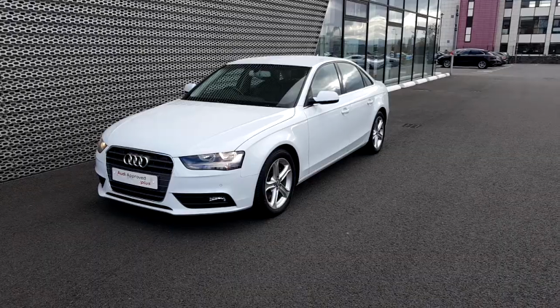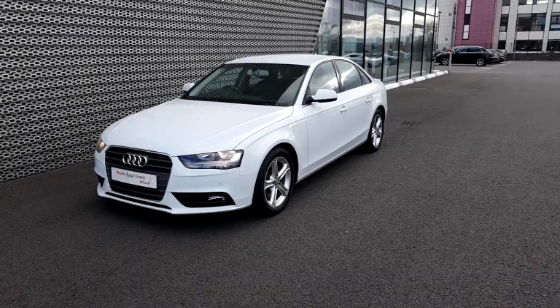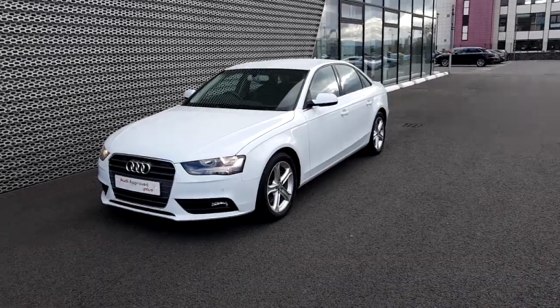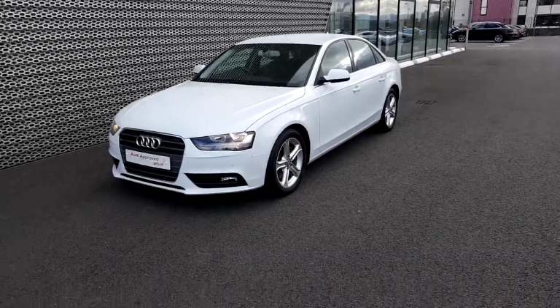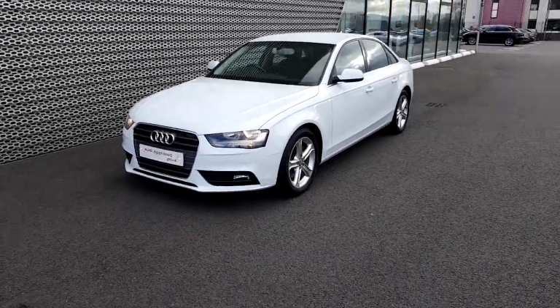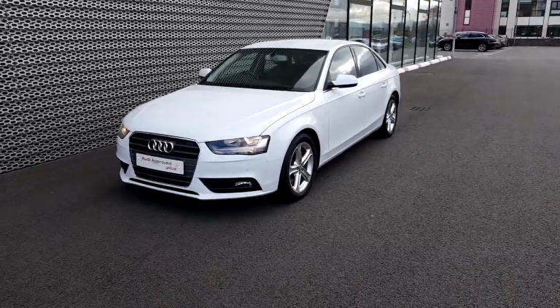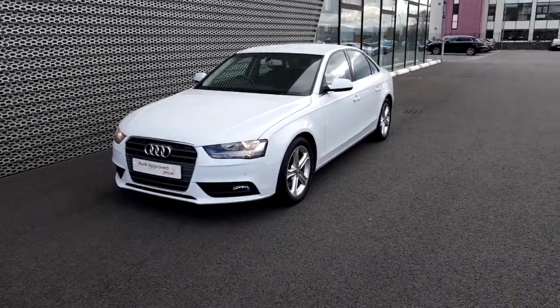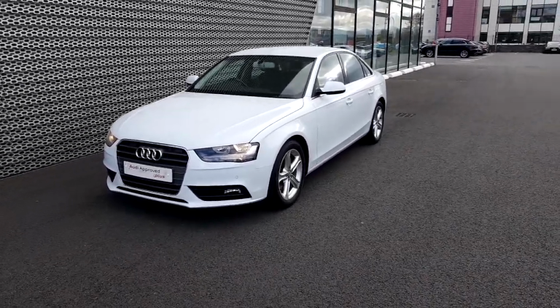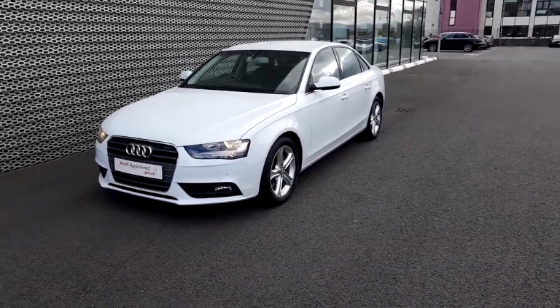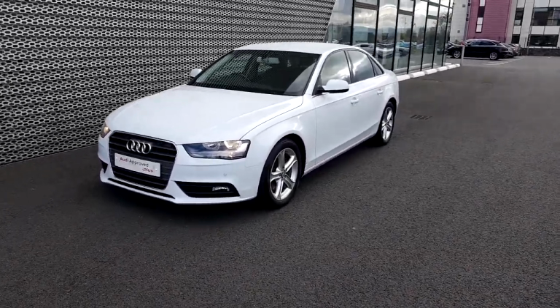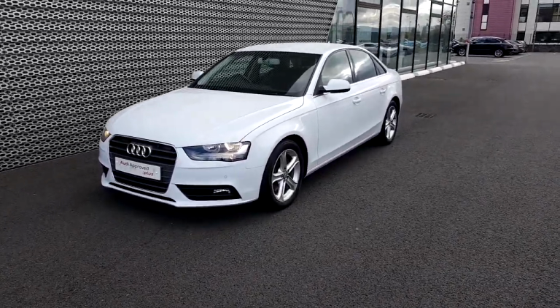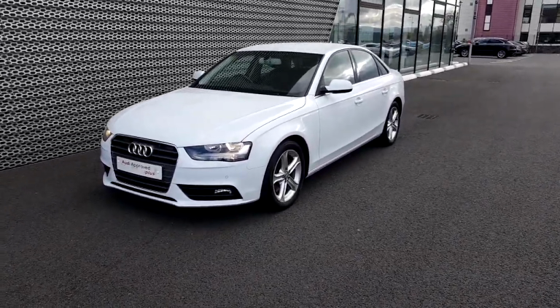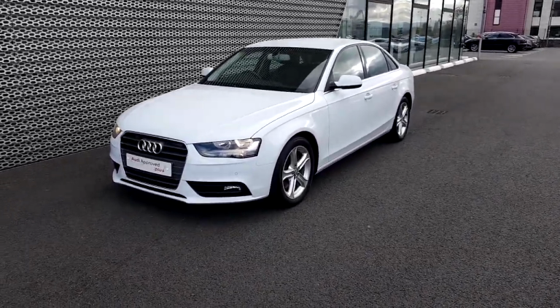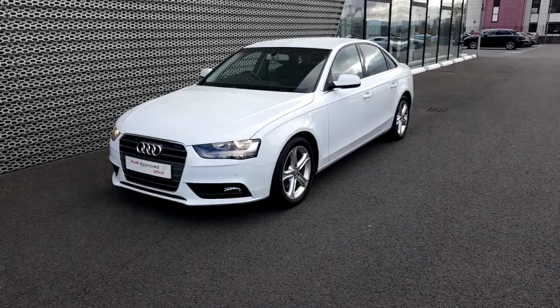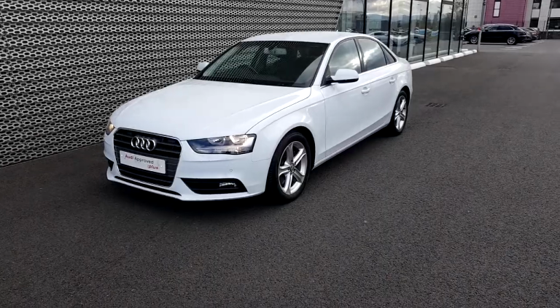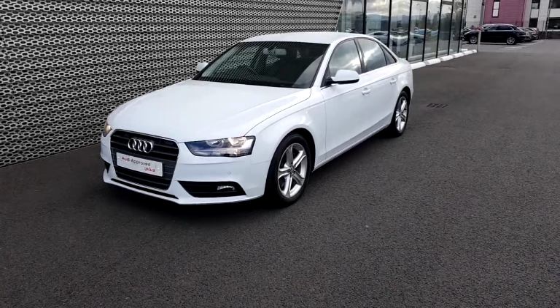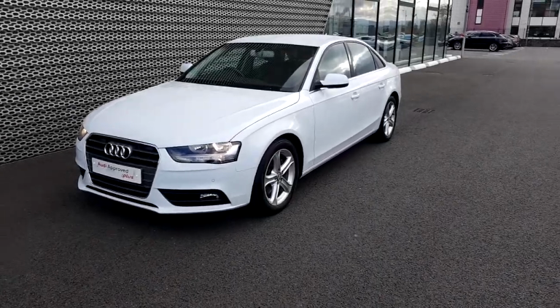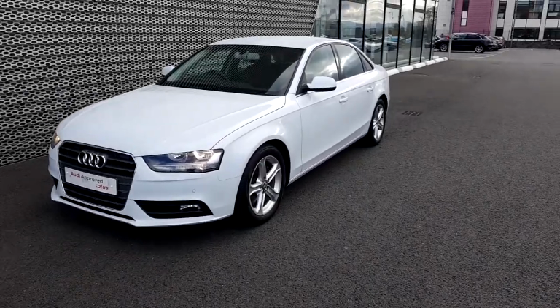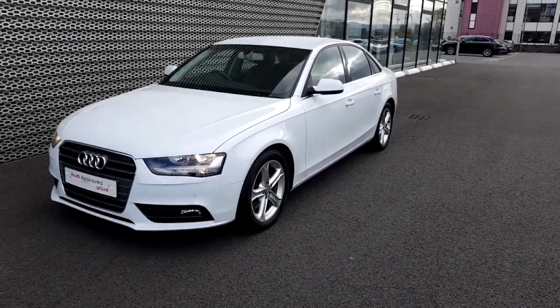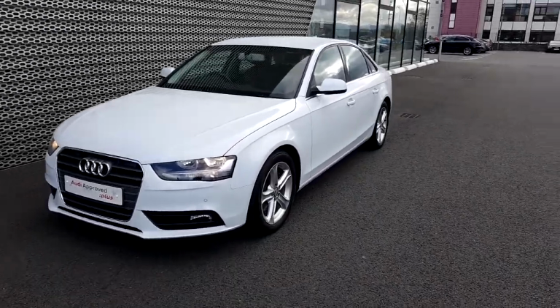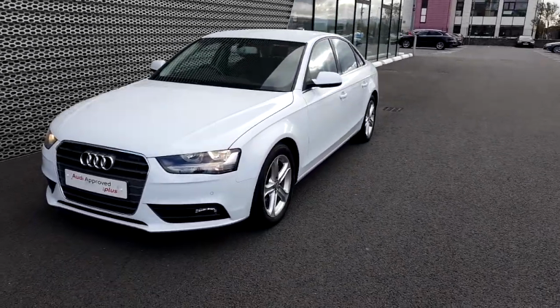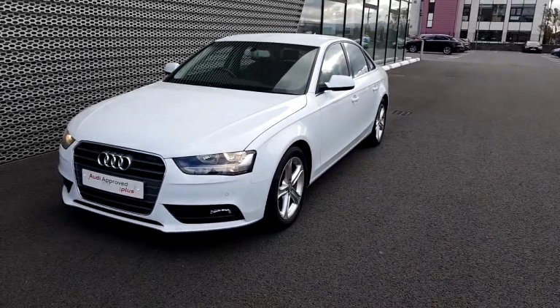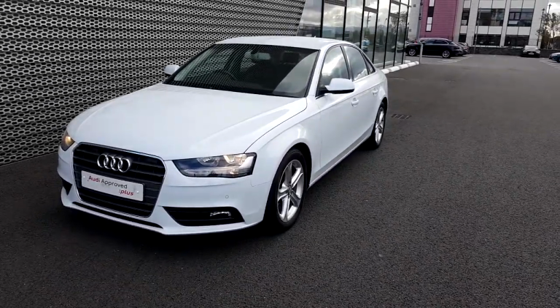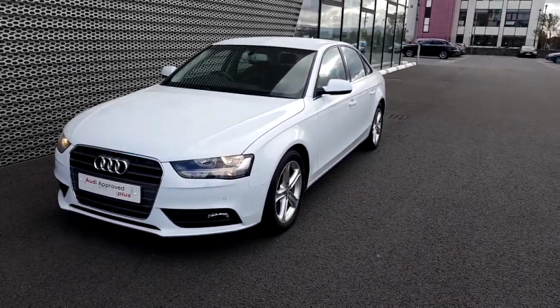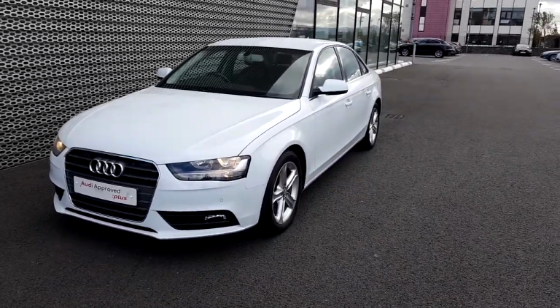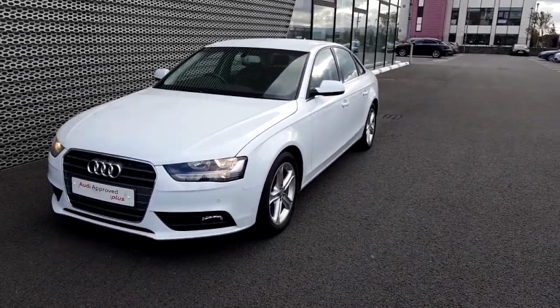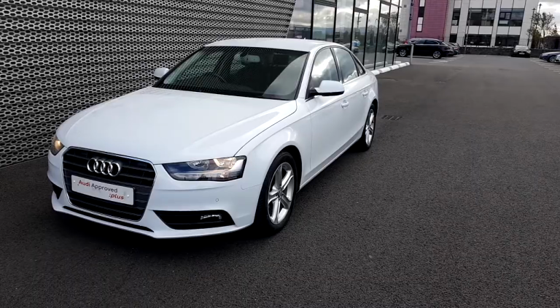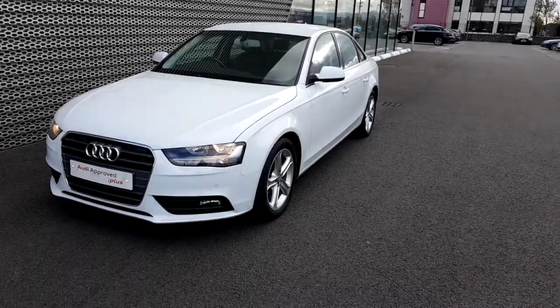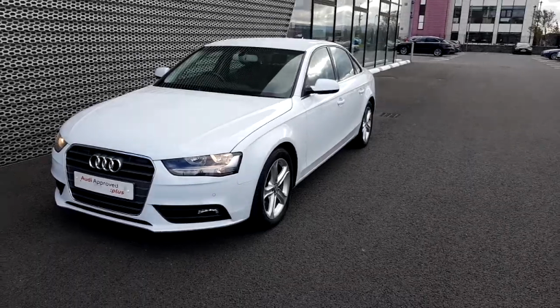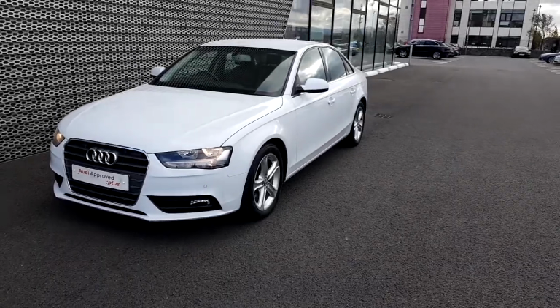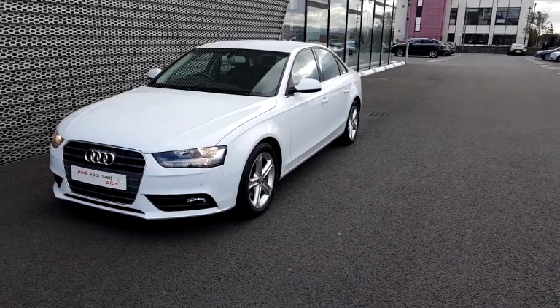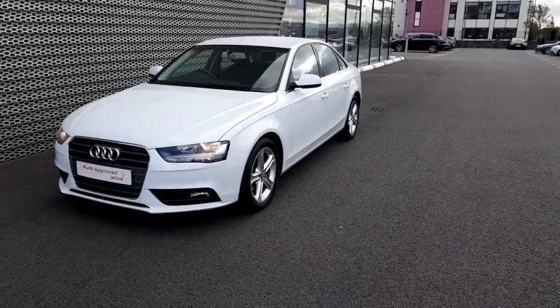Hi there, Porig here from Audi North Dublin approved used online. Here today we have a lovely 2015 Audi A4 Ultra SE model.